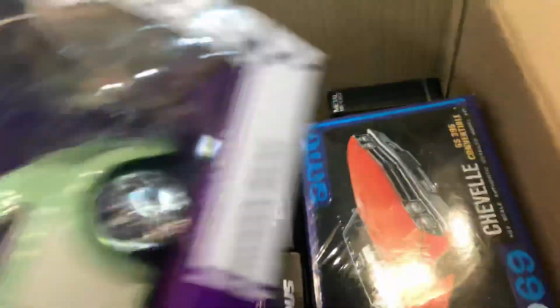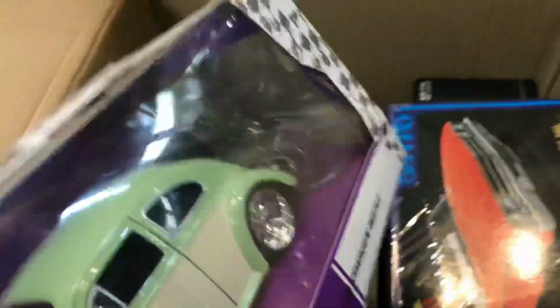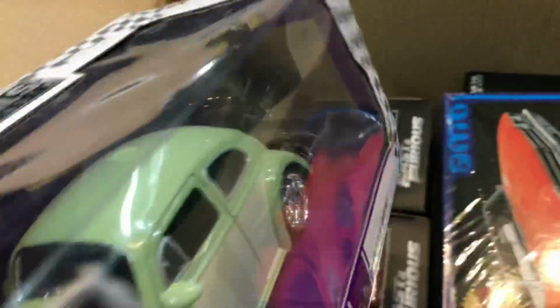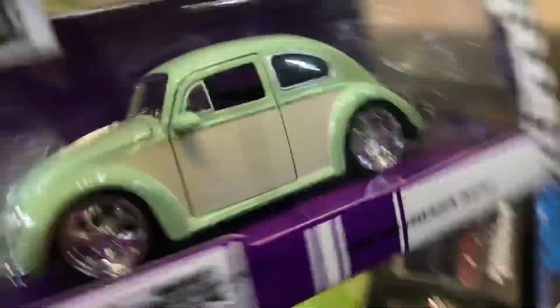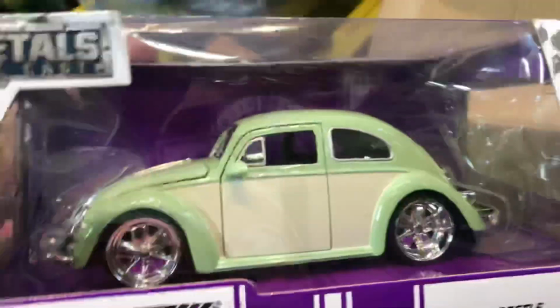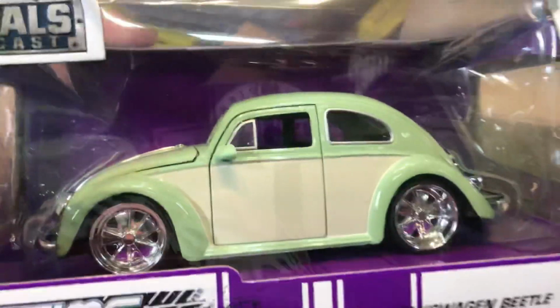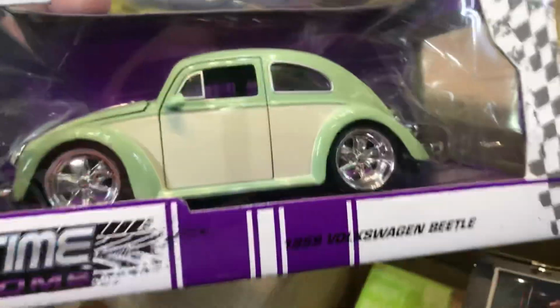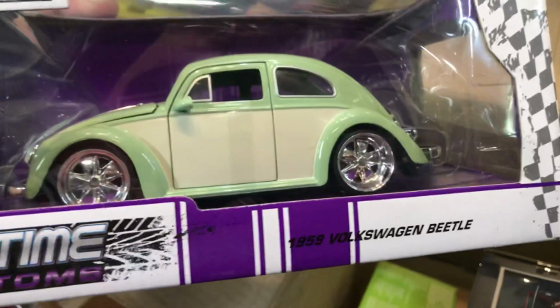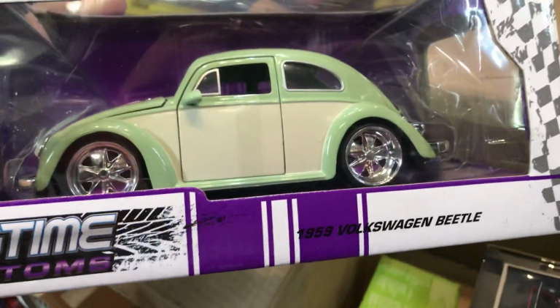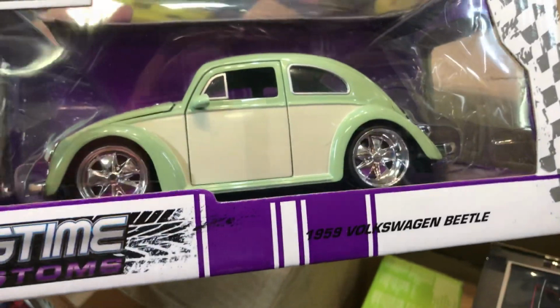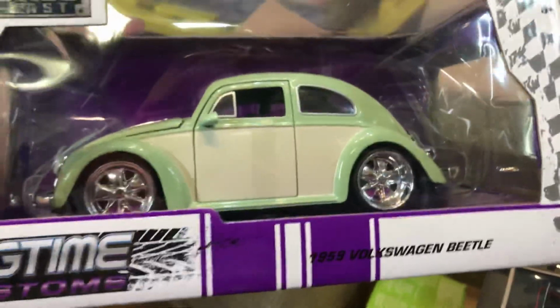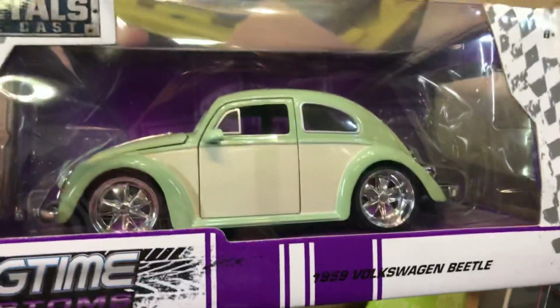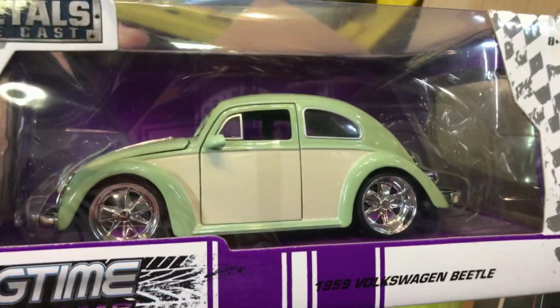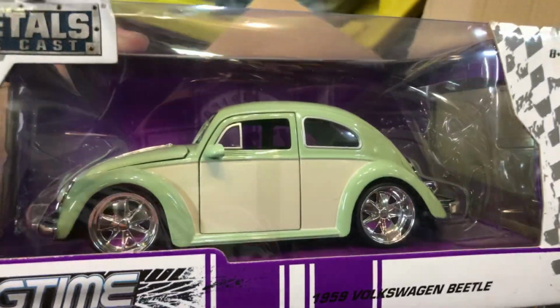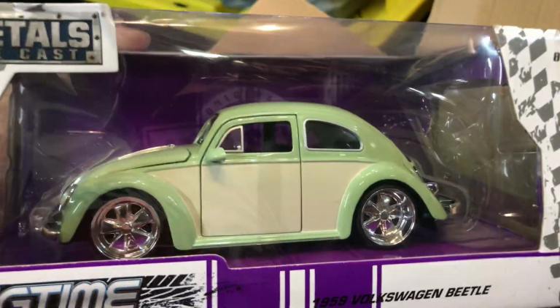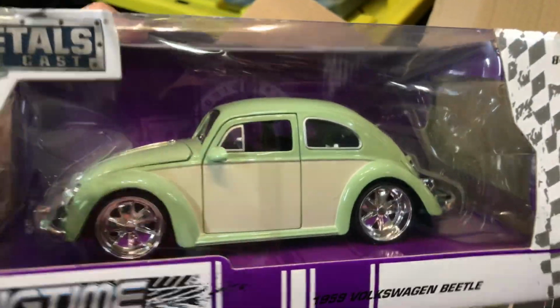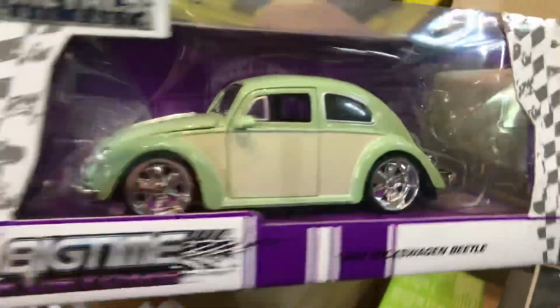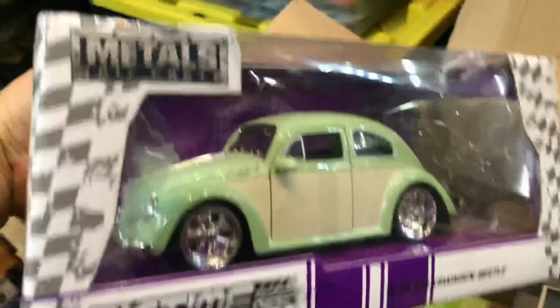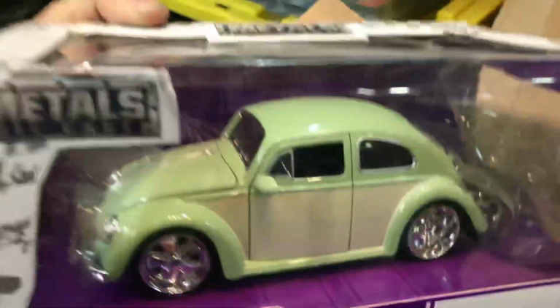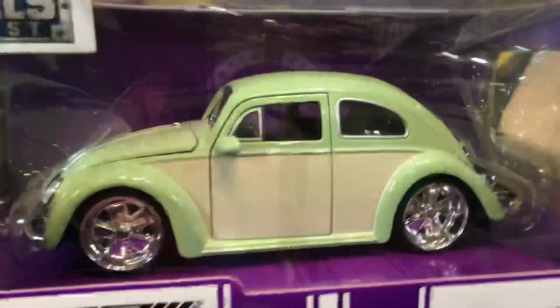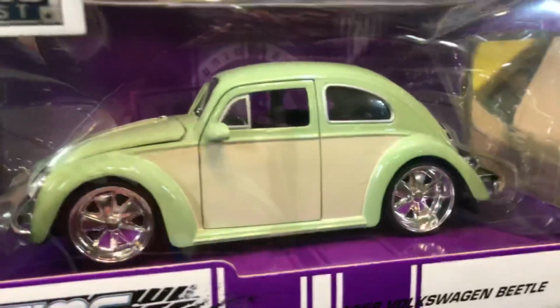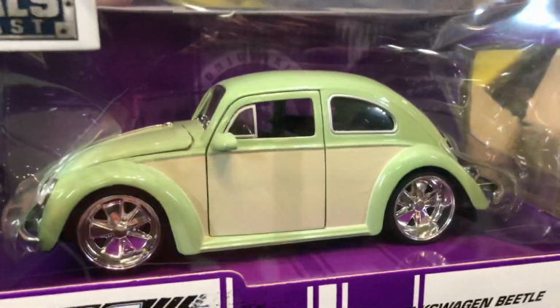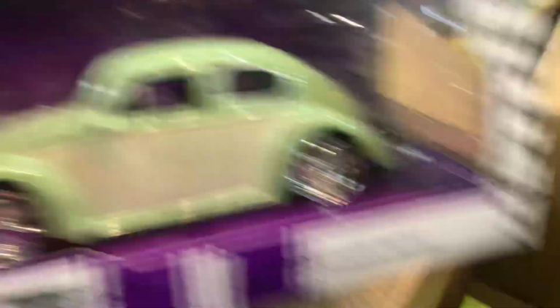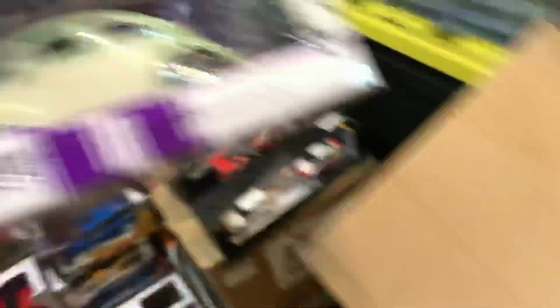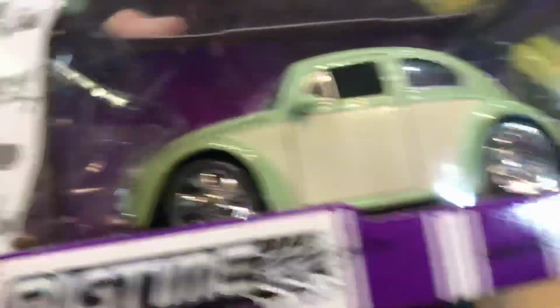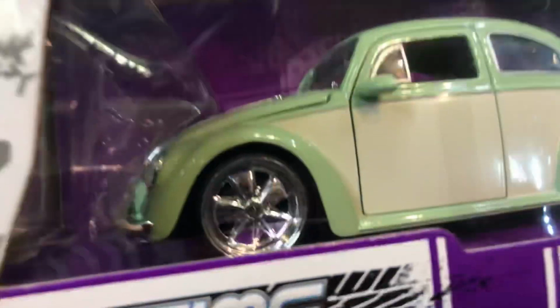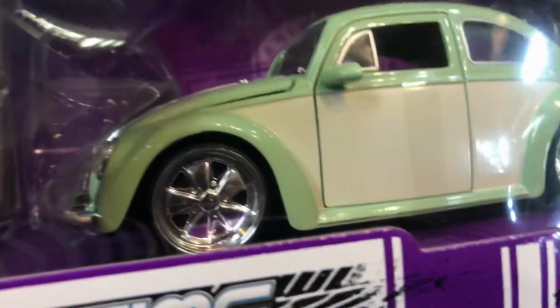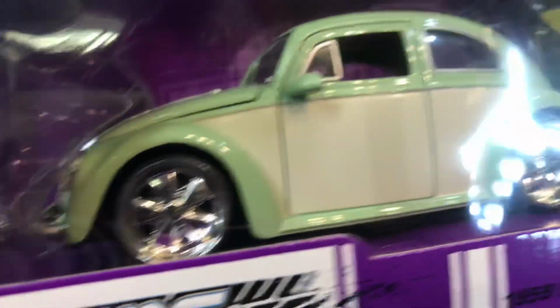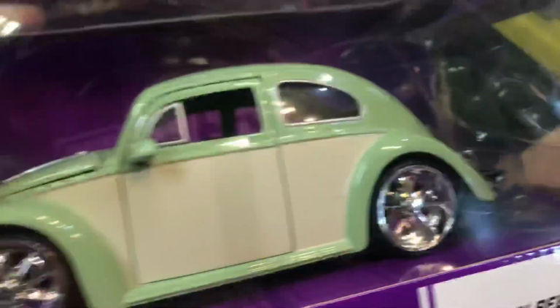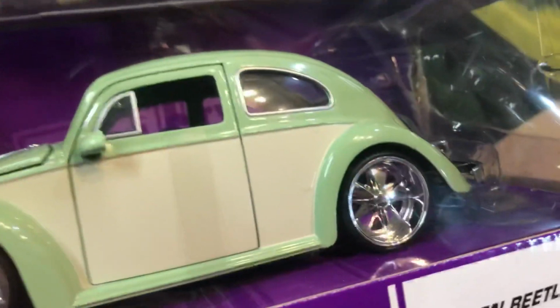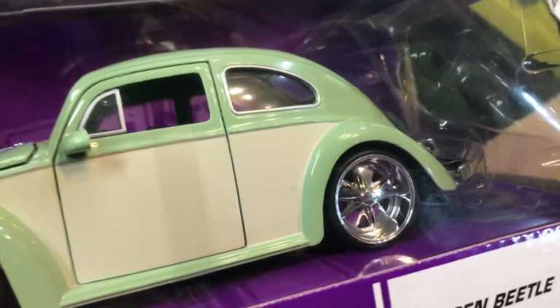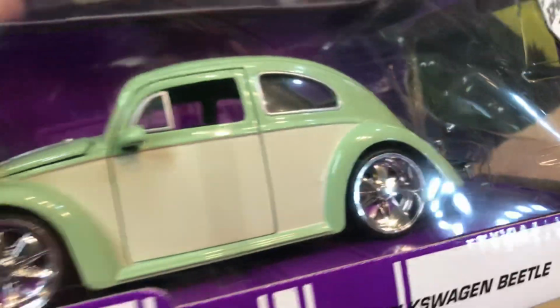Volkswagen — my favorite. This is a '59, okay. Mine was a '64. But nice color. Look at this Porsche — actually, that's the way mine looks.